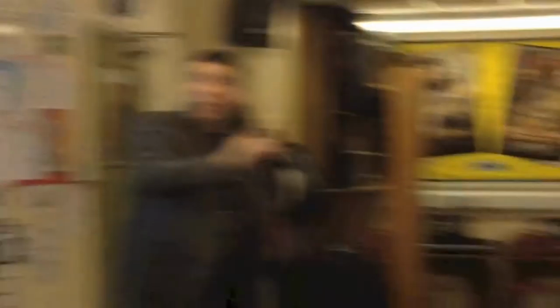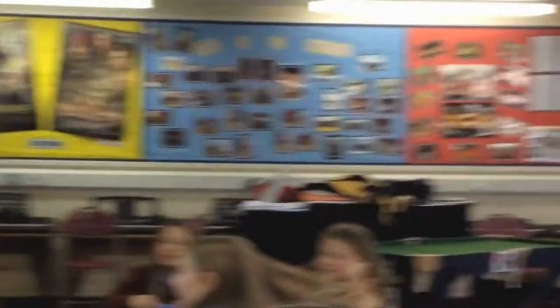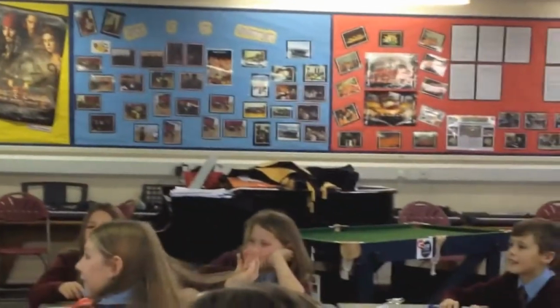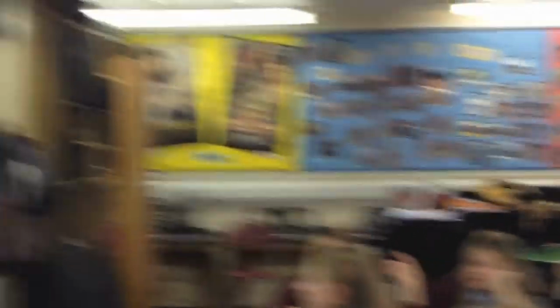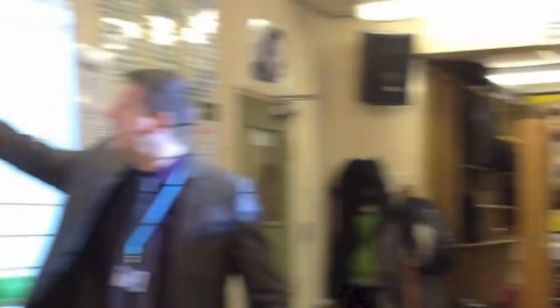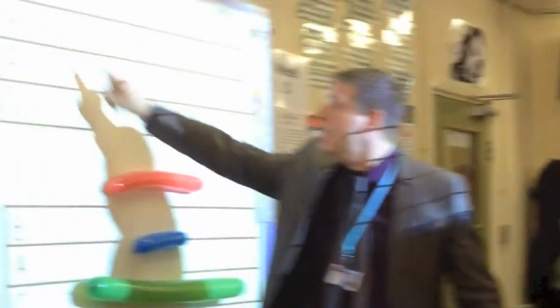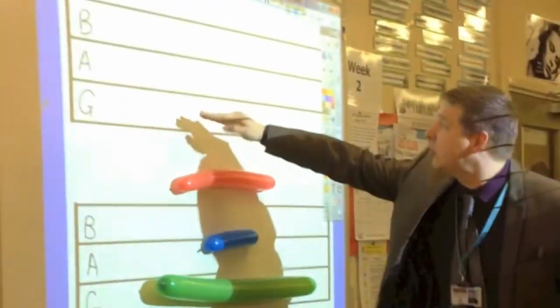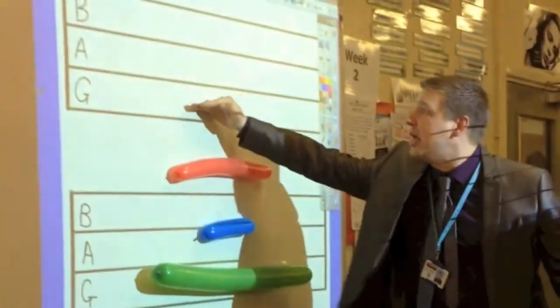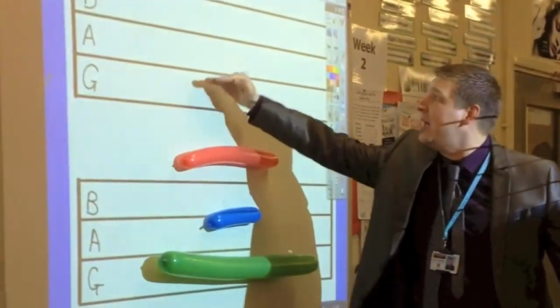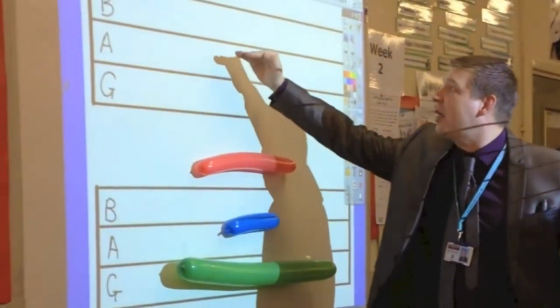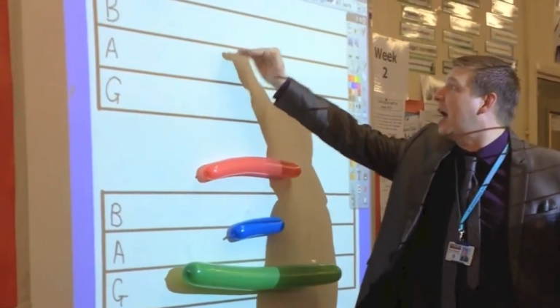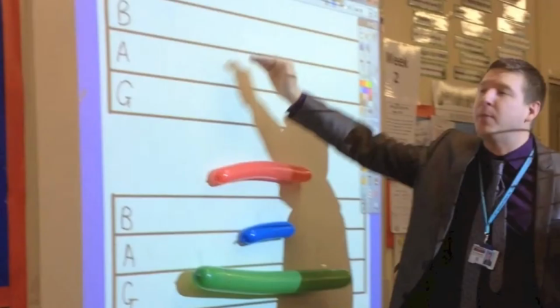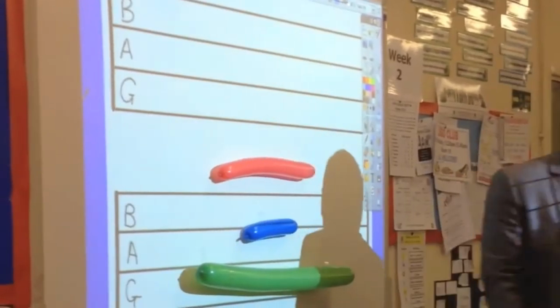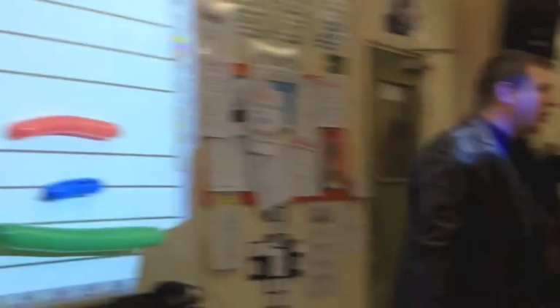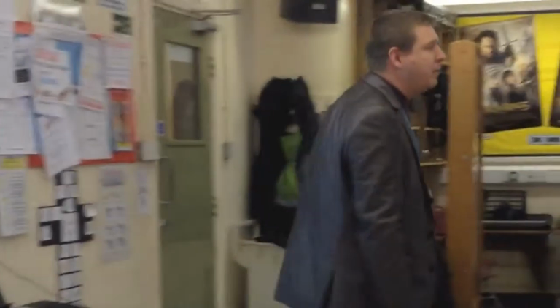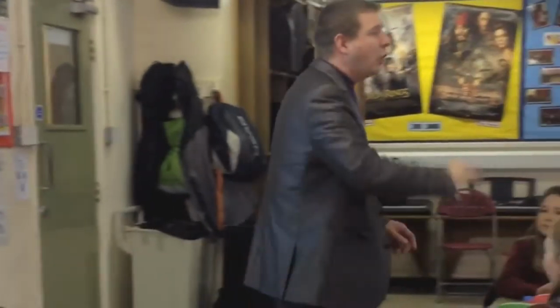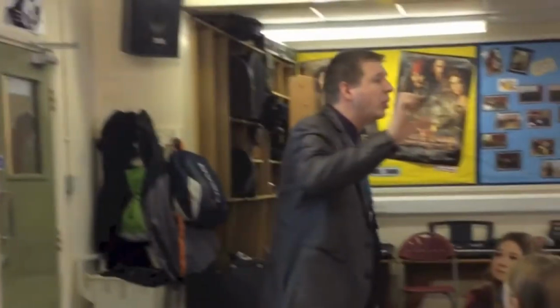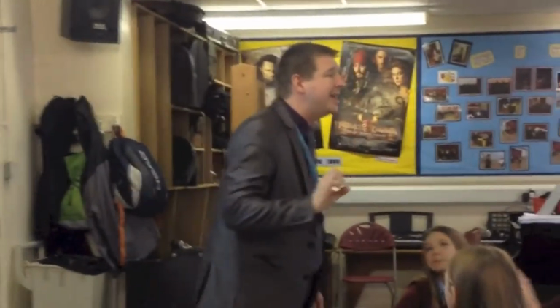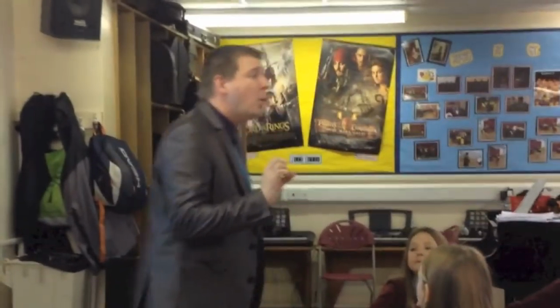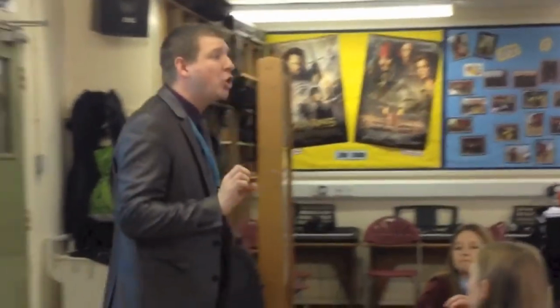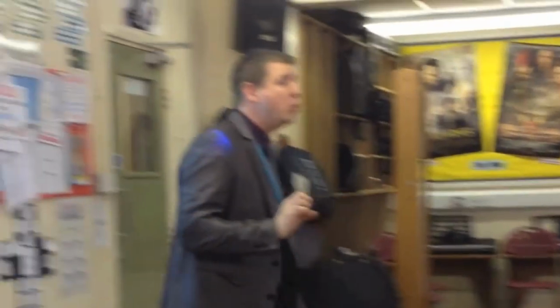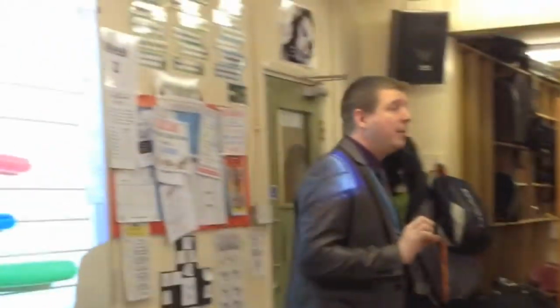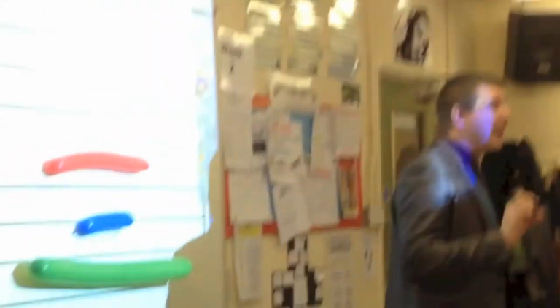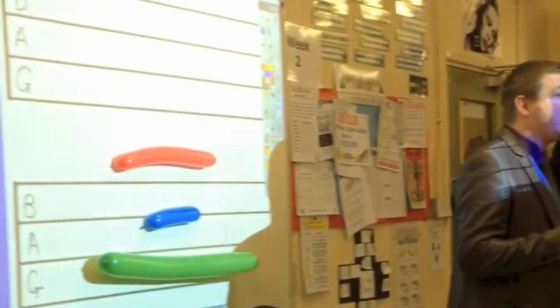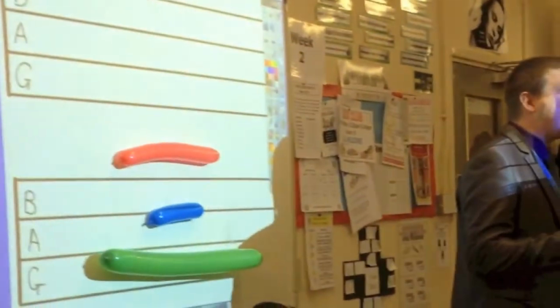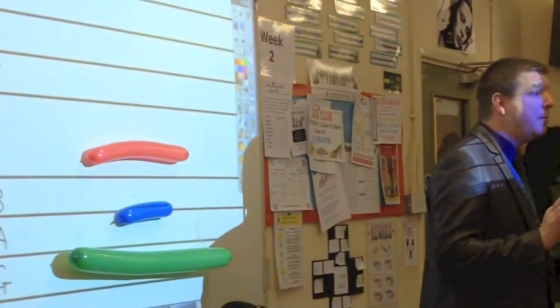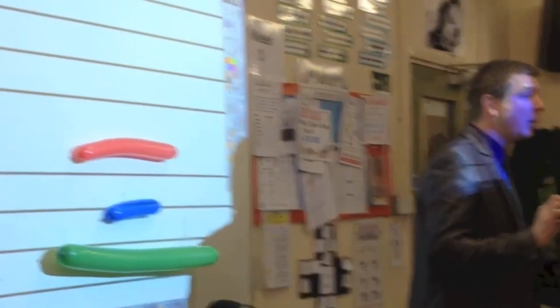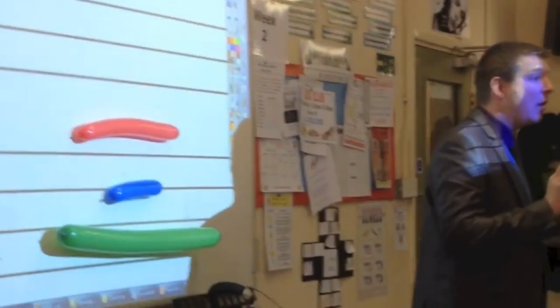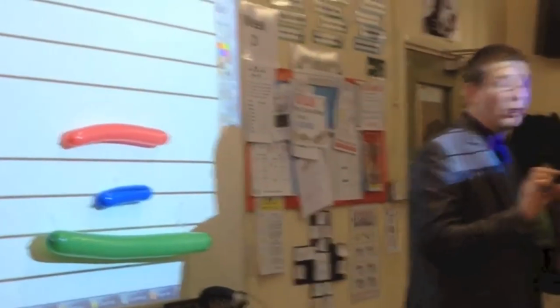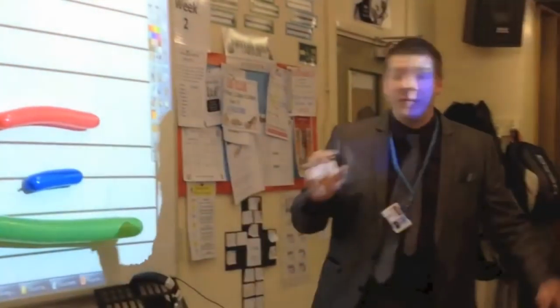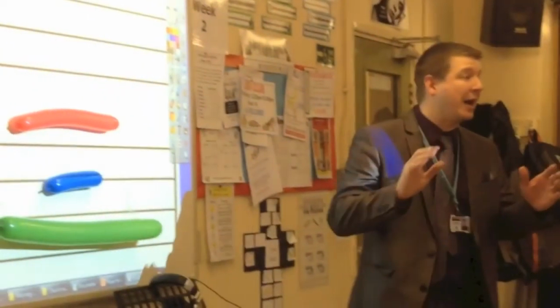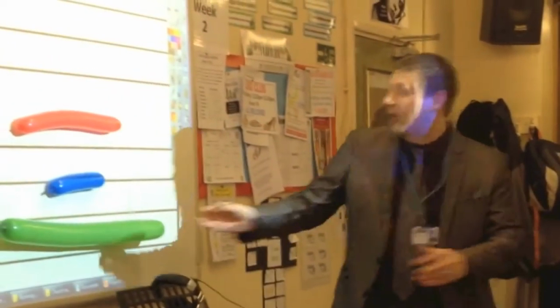What I'm going to do on this grid here — there's the G line, there's the A line, there's the B line — I'm going to put these modelling balloons on the lines. And what you're going to do is see if you can play them where I've put them for the right length of time.